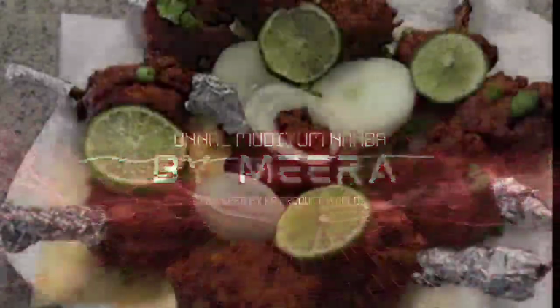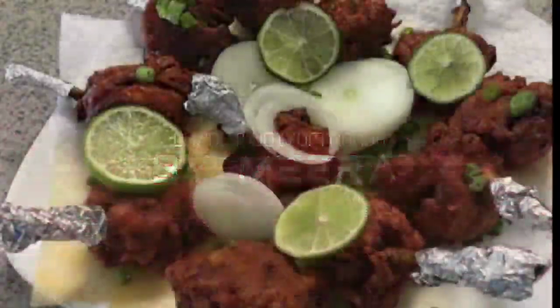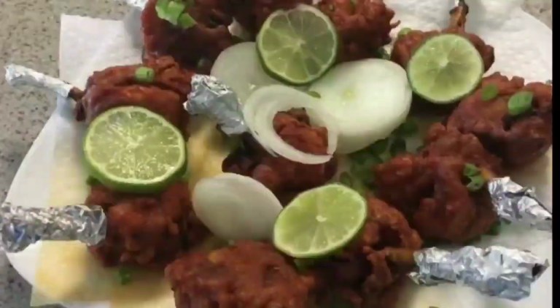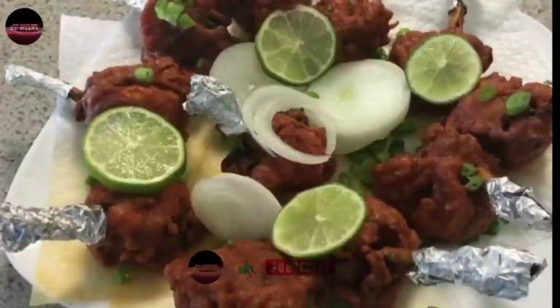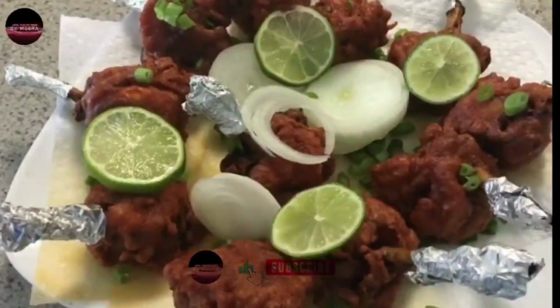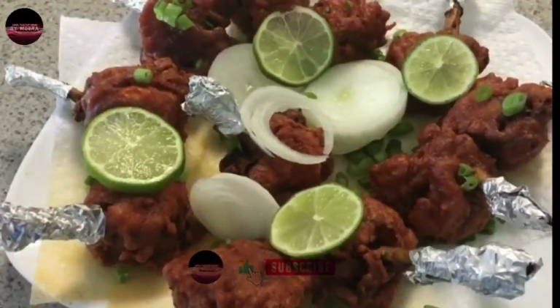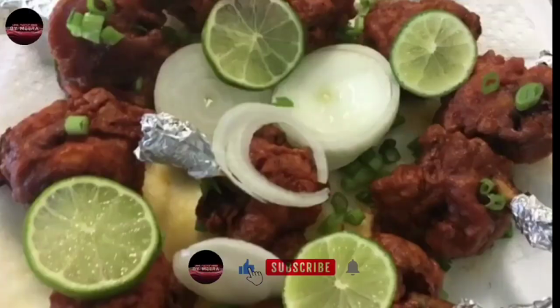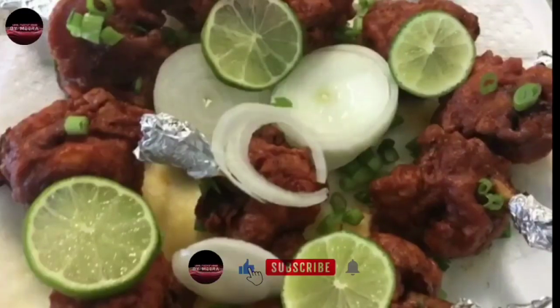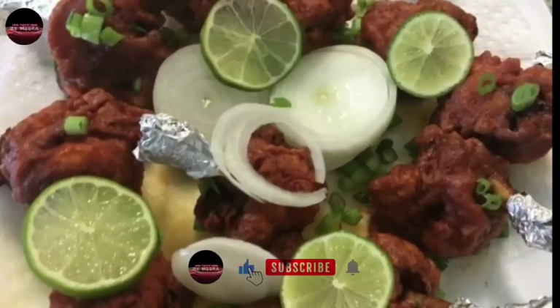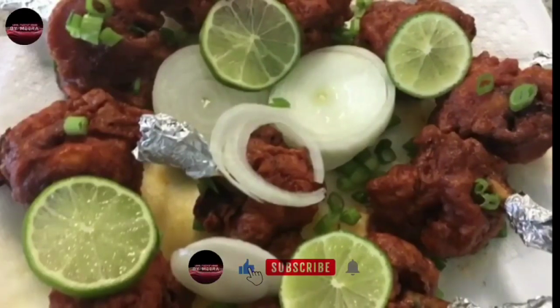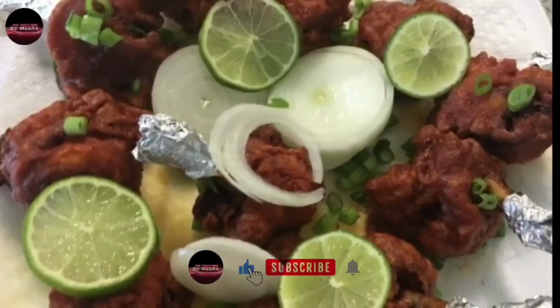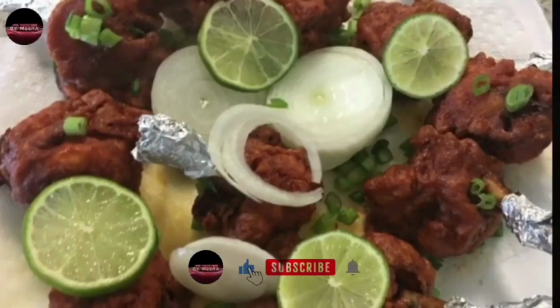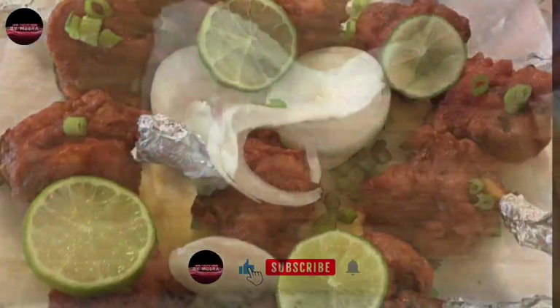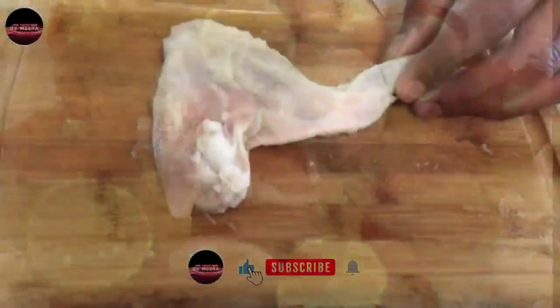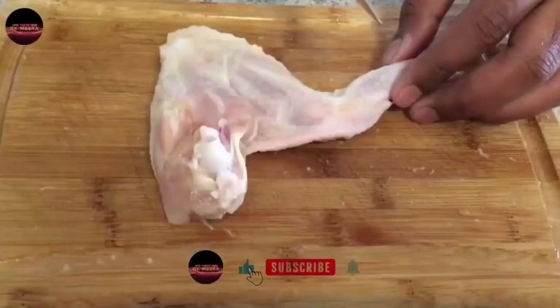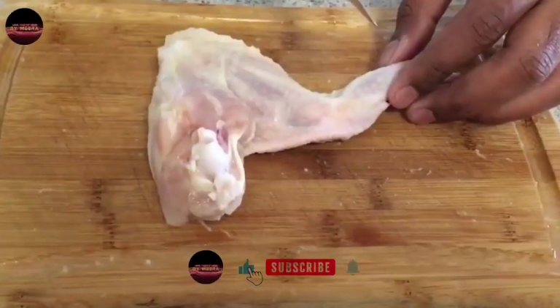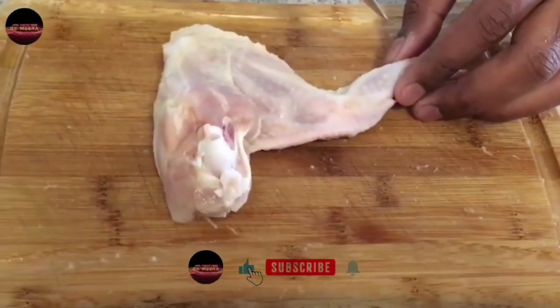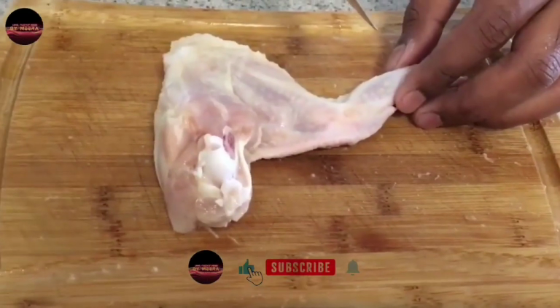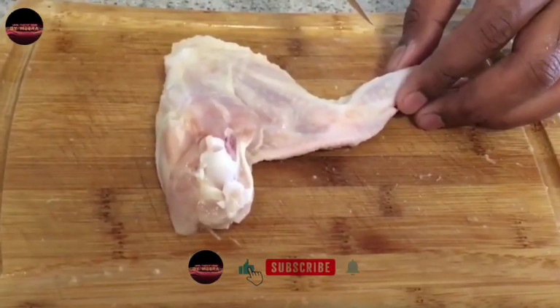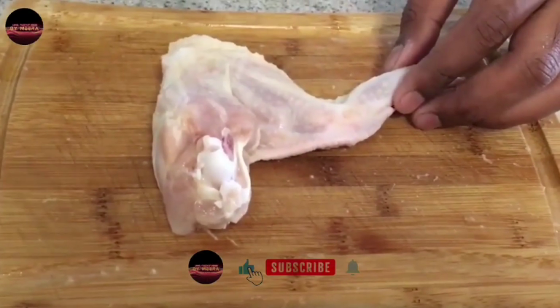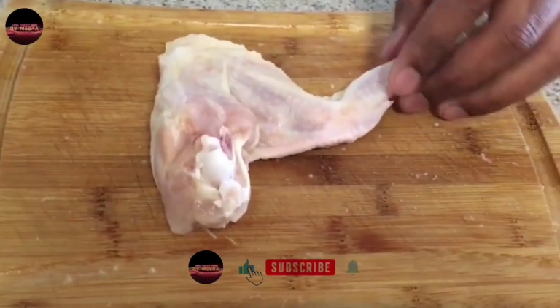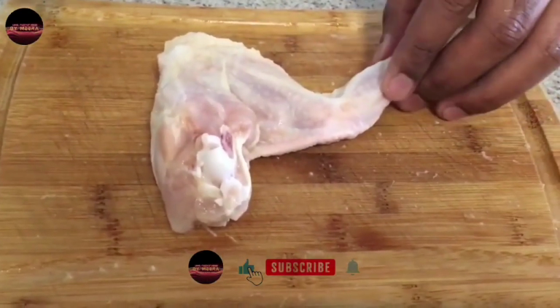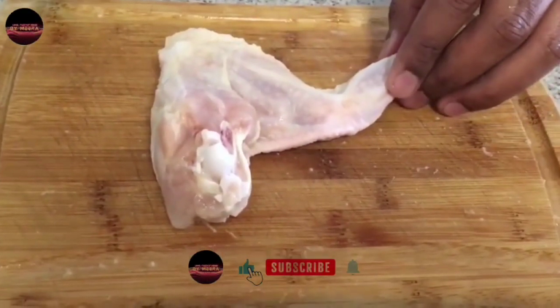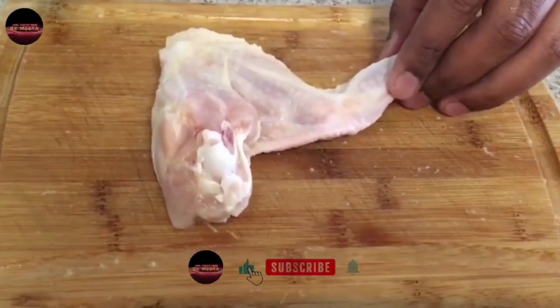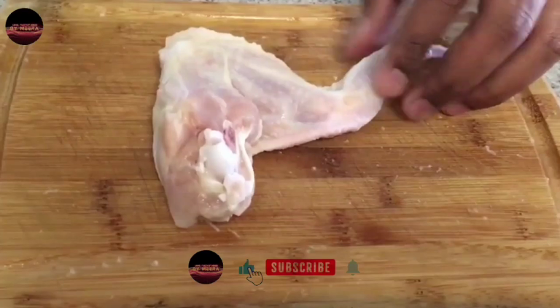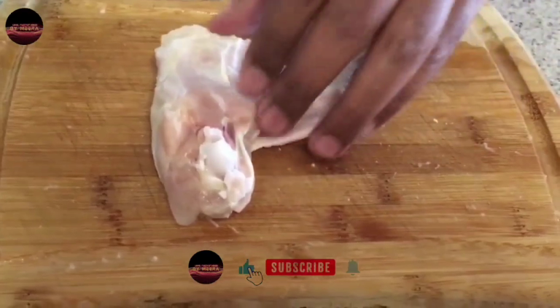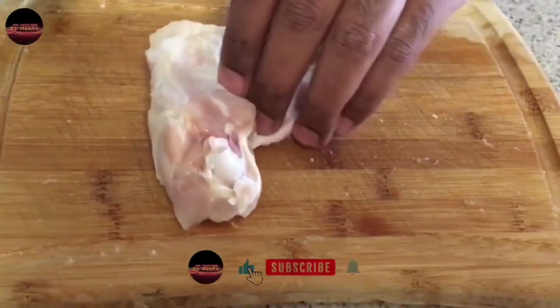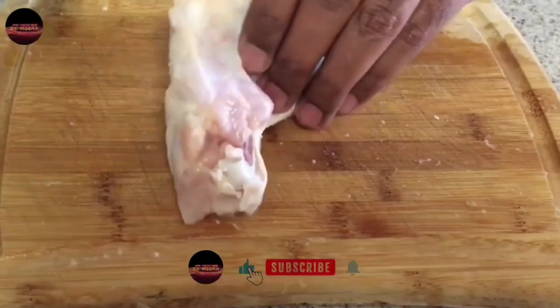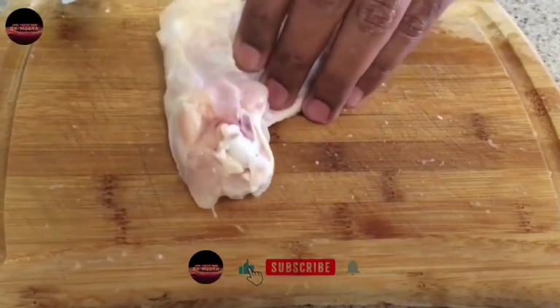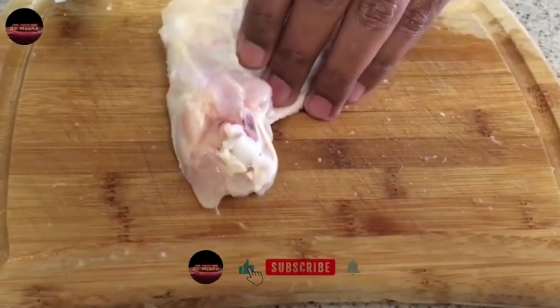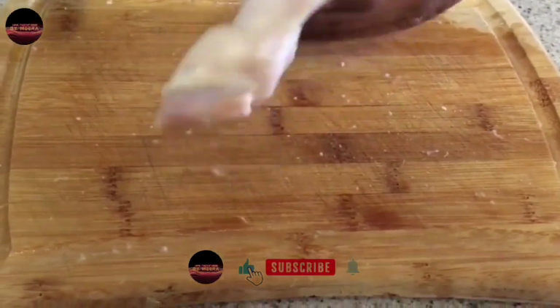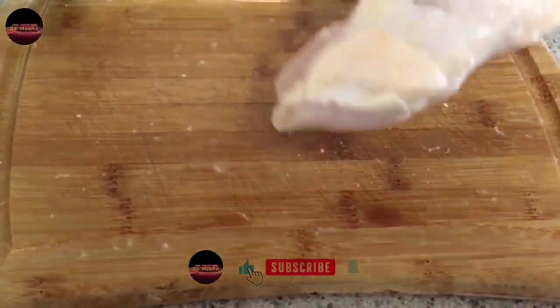Hi, welcome to my channel. How are you eating chicken lollipop? How are you doing this? How are you cutting the chicken lollipop? How are you cutting the chicken wings?